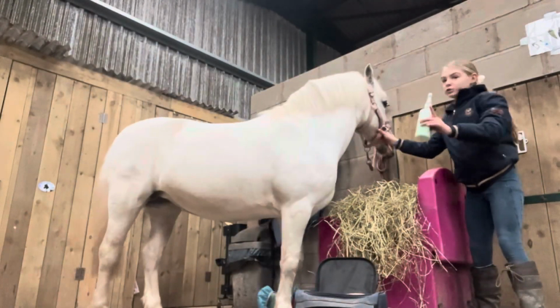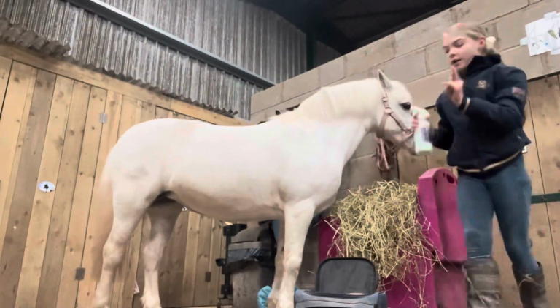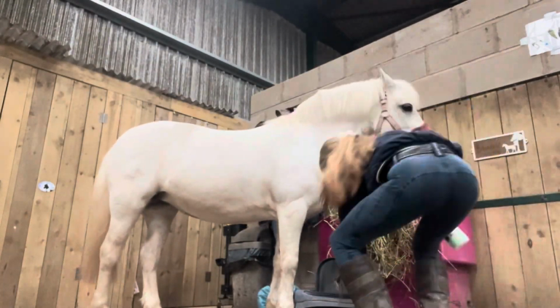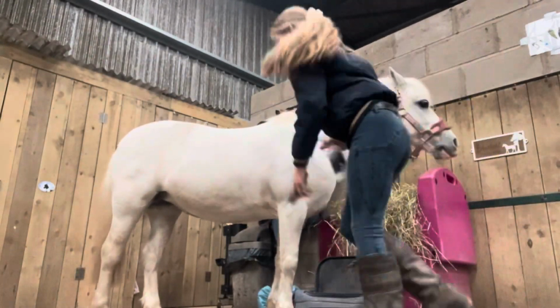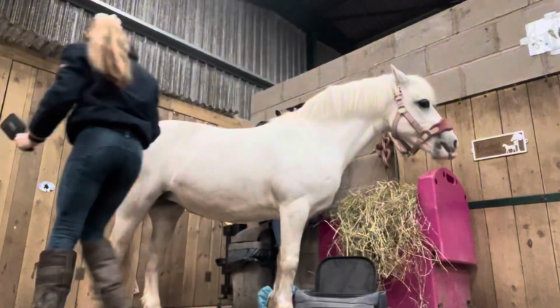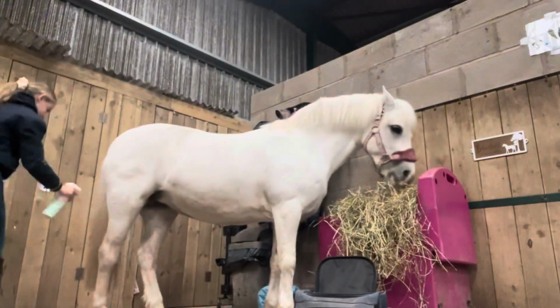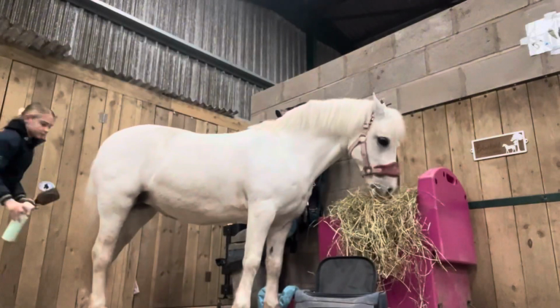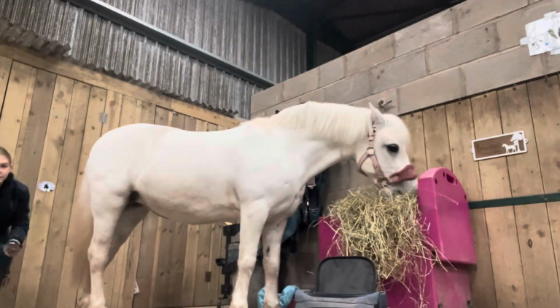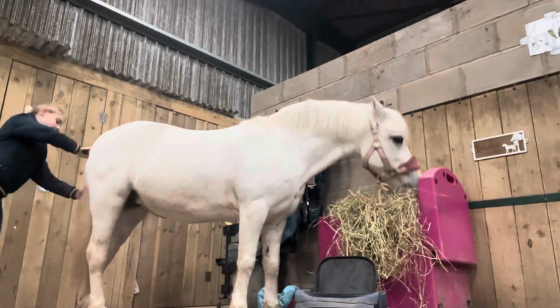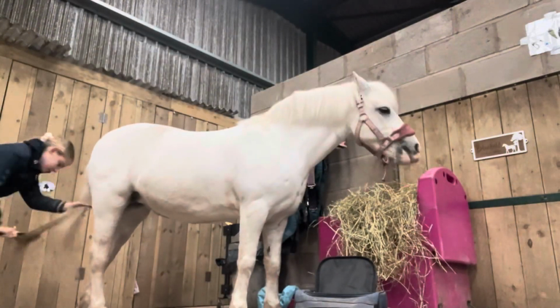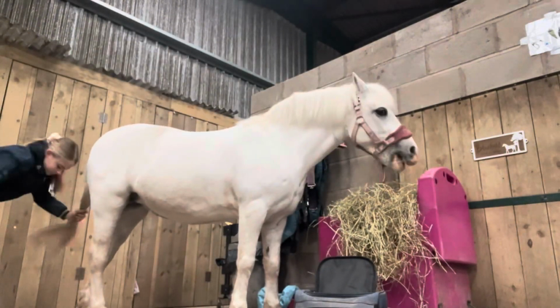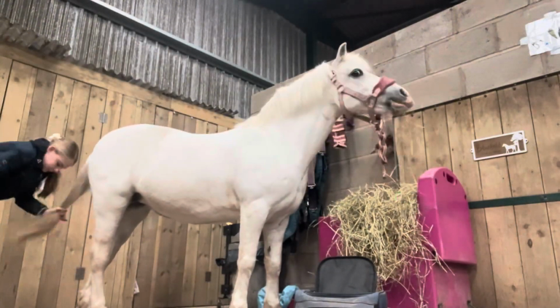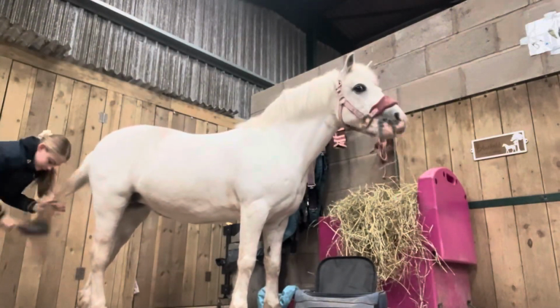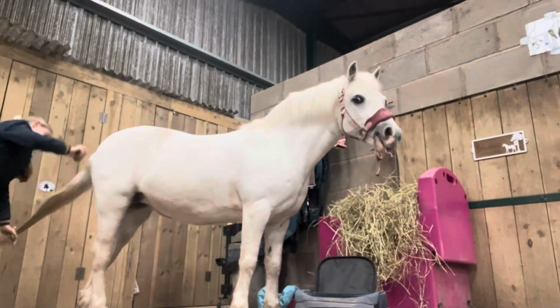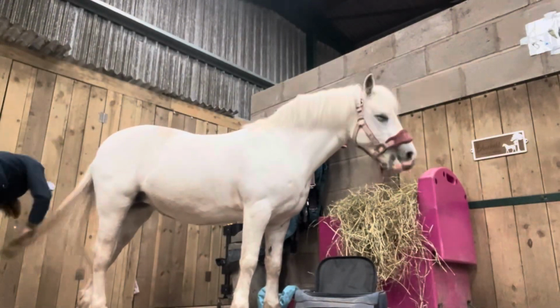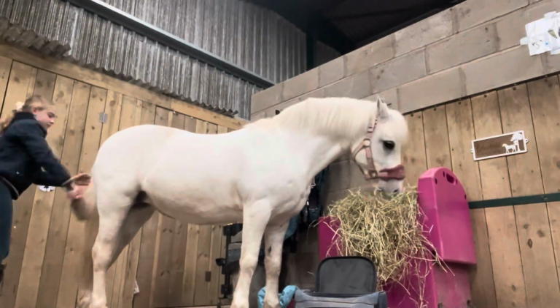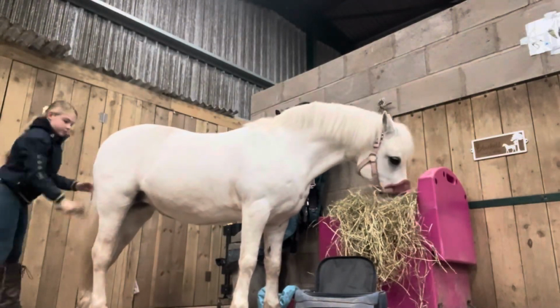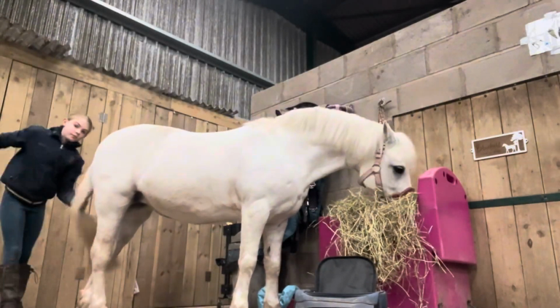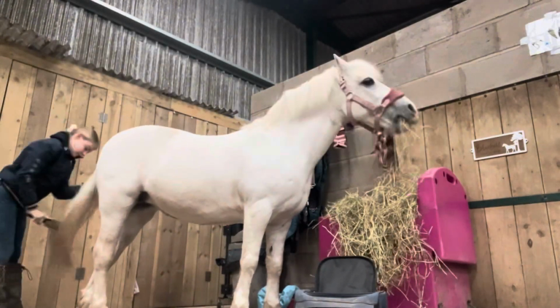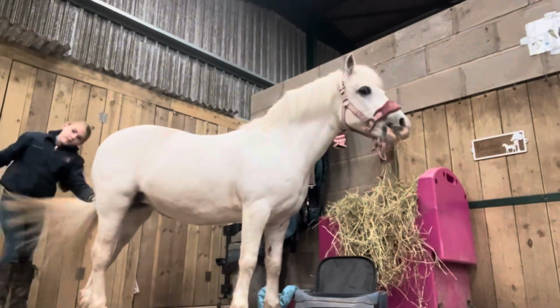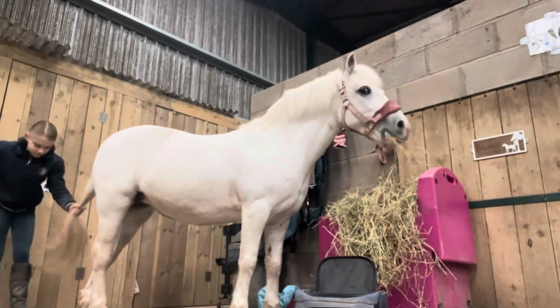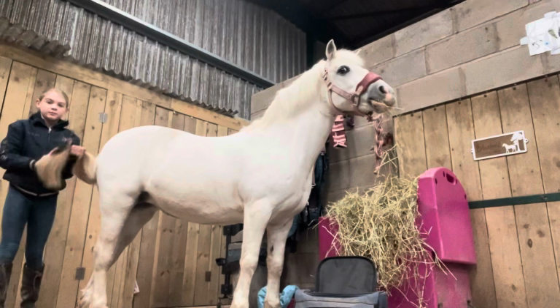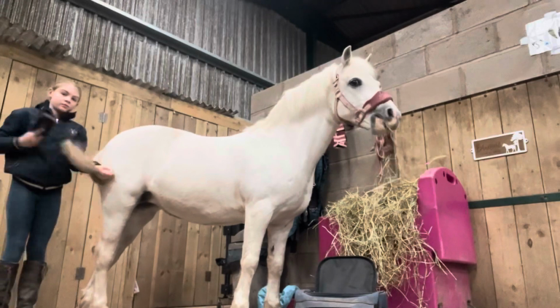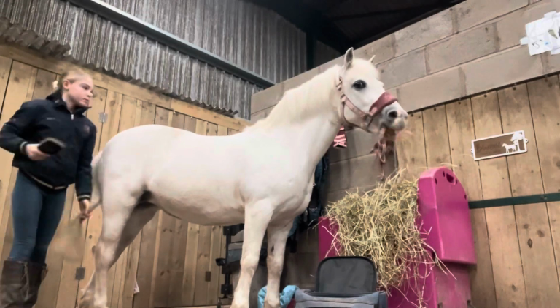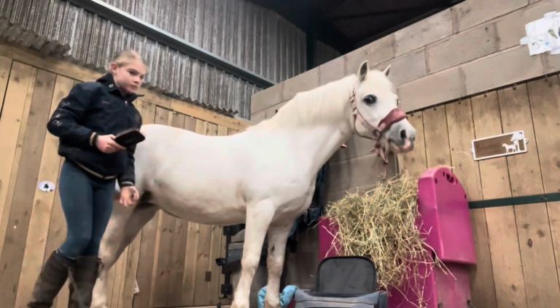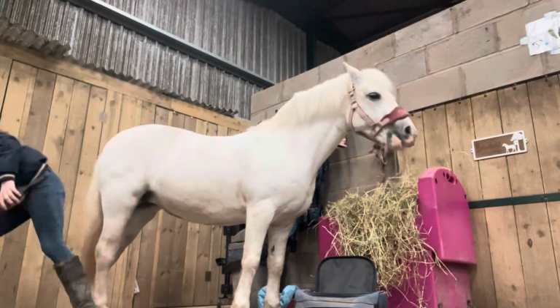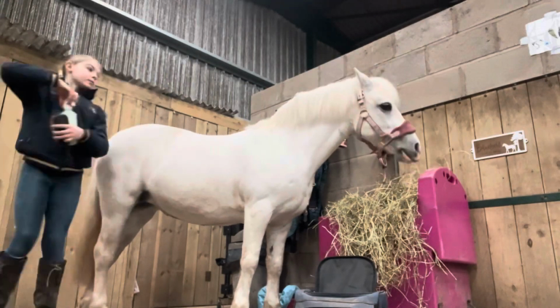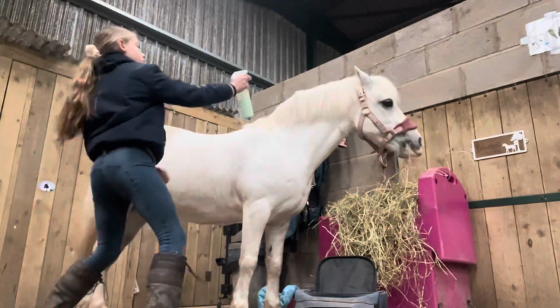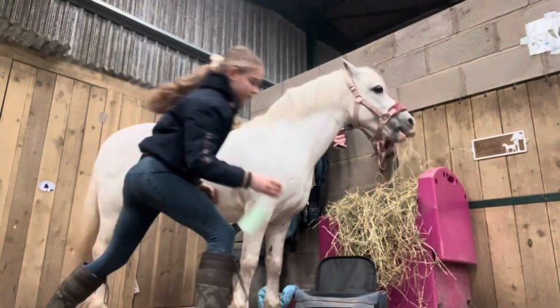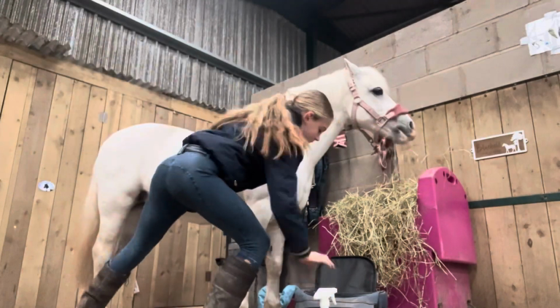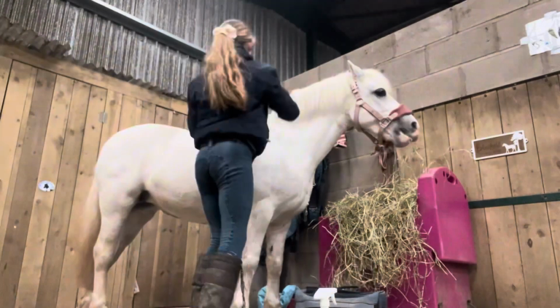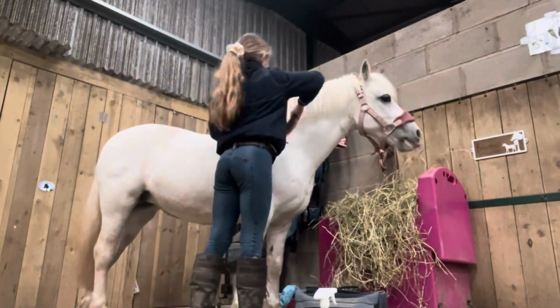Next up, I'm going to be using some mane and tail detangling spray and a mane and tail brush to get through Bluebell's knotty mane and tail.